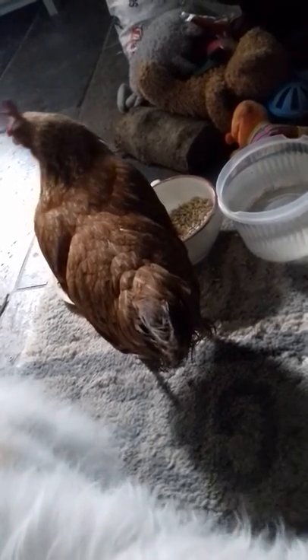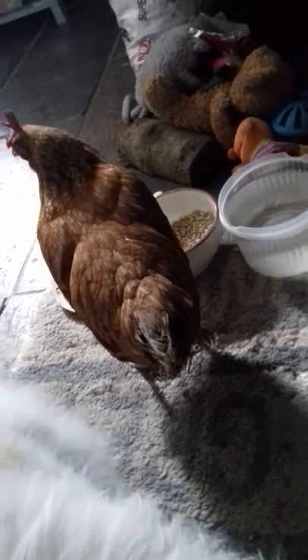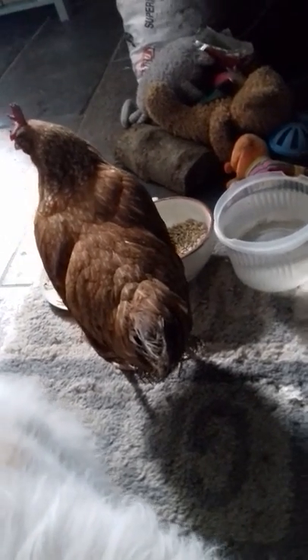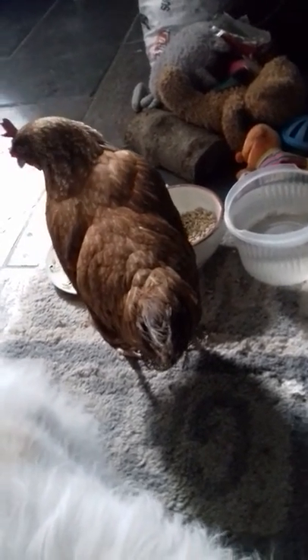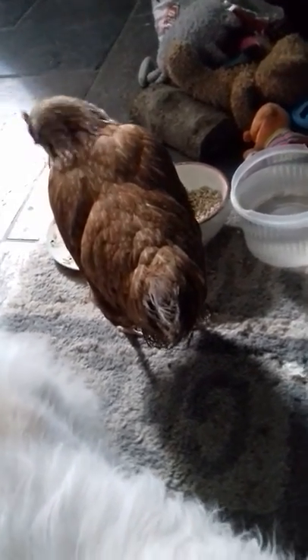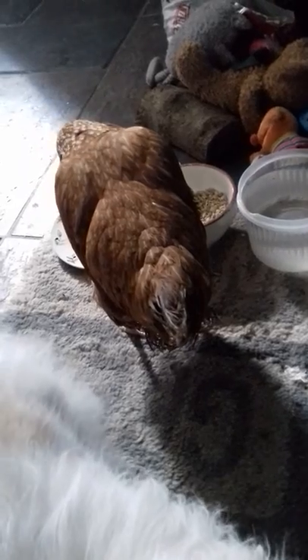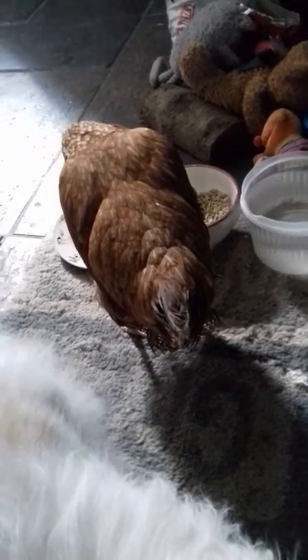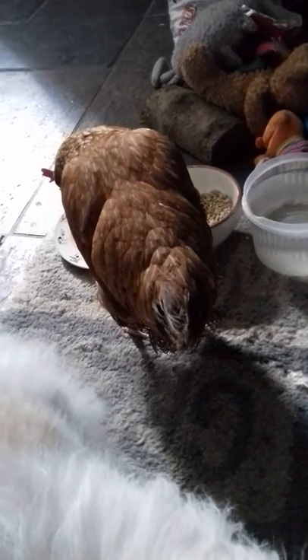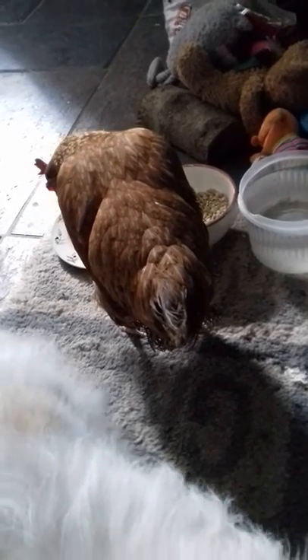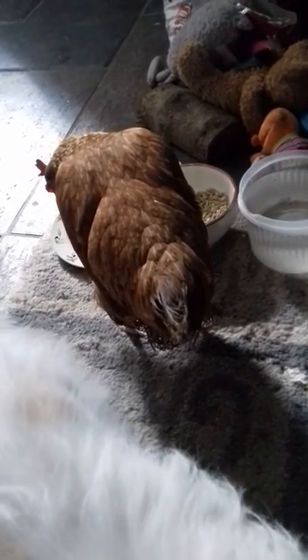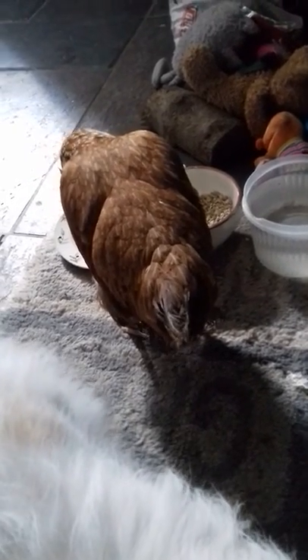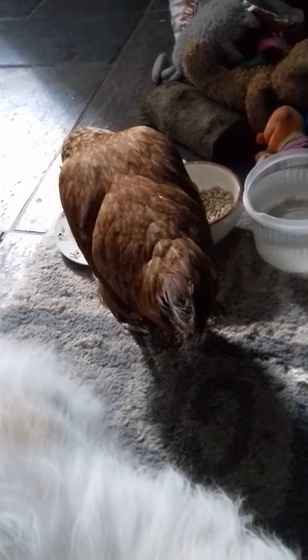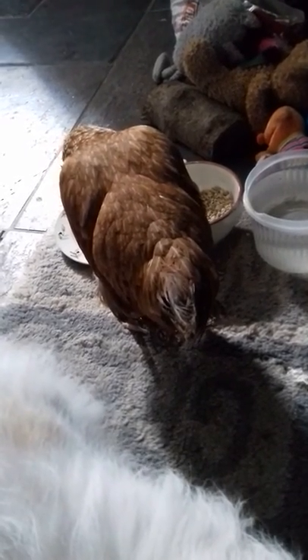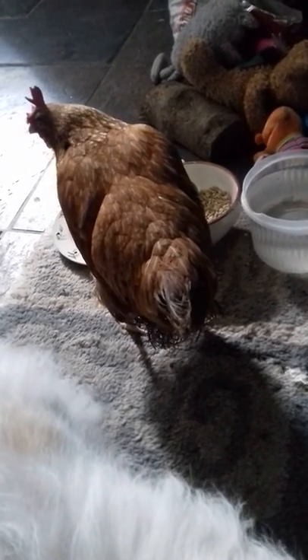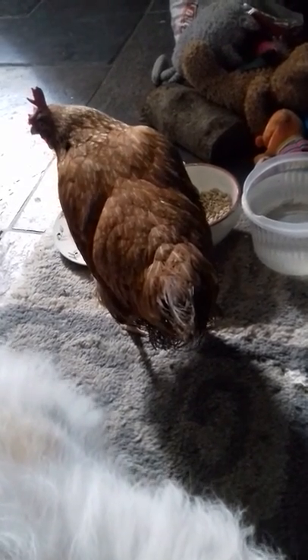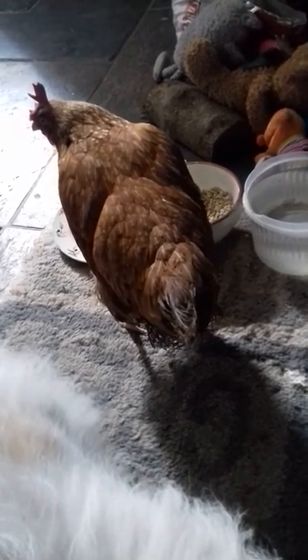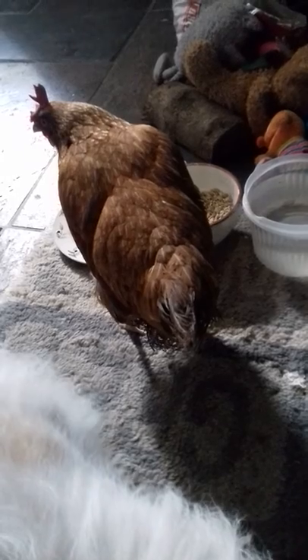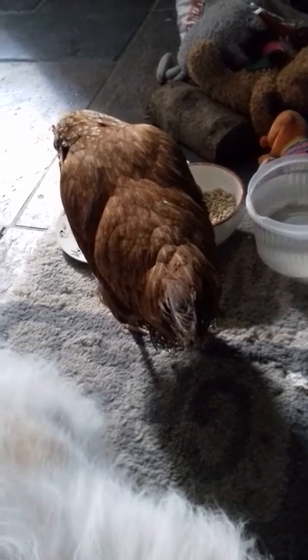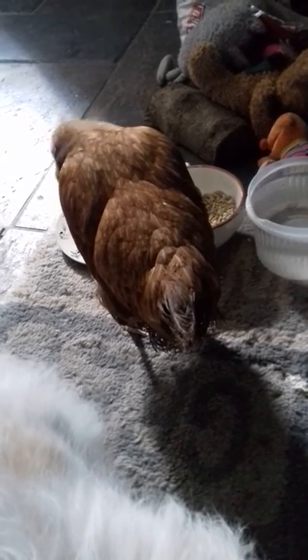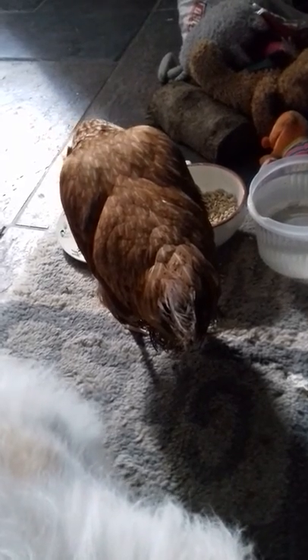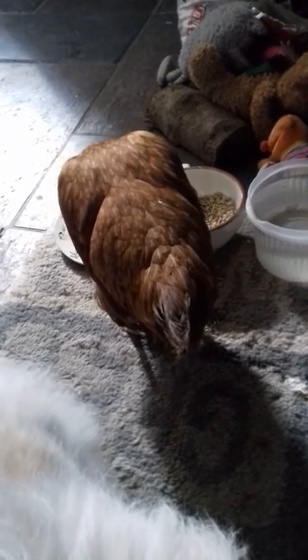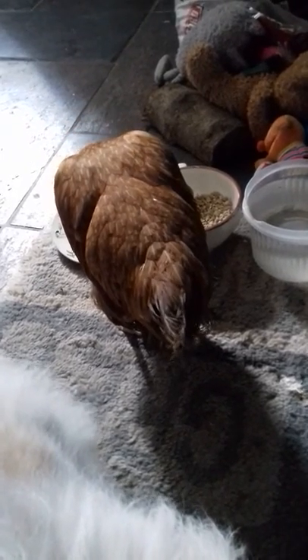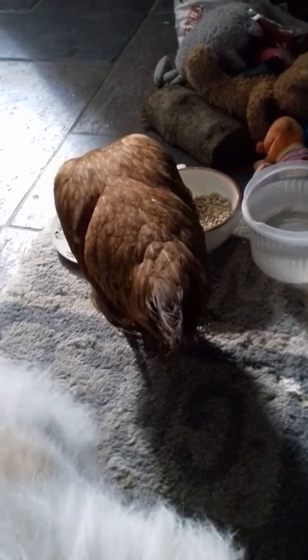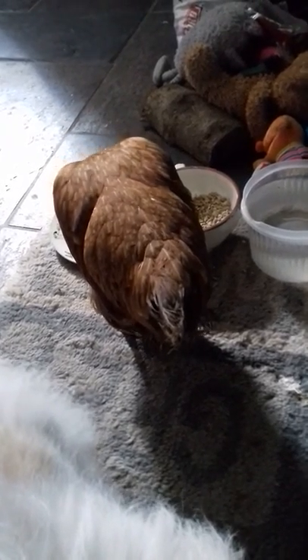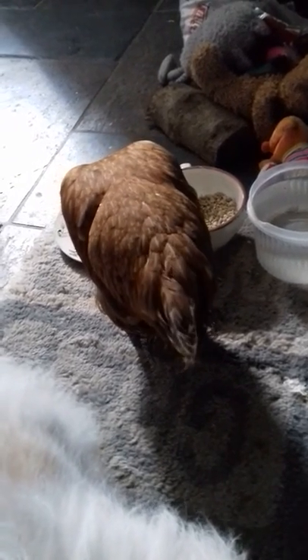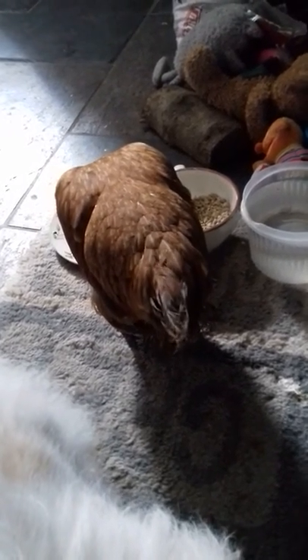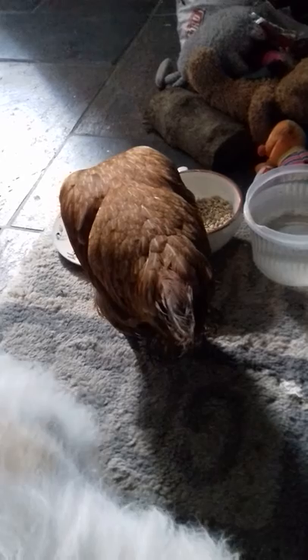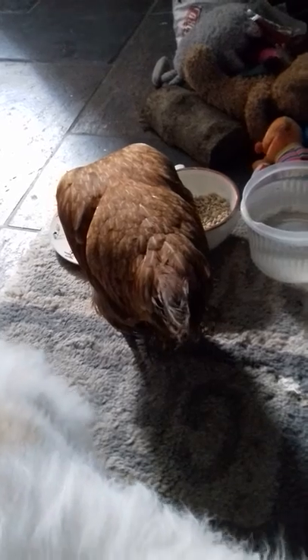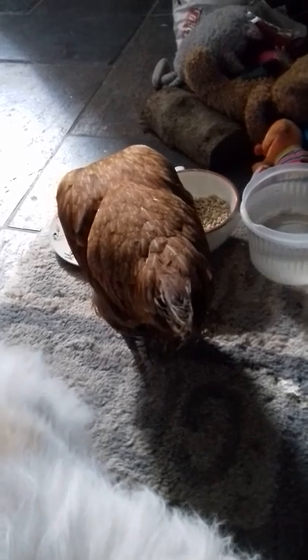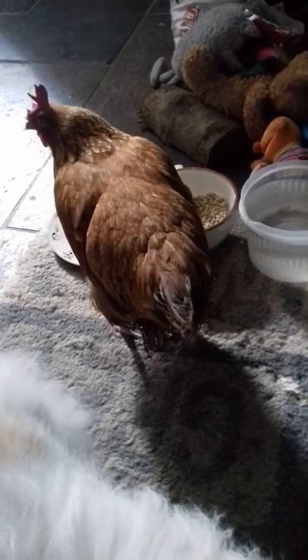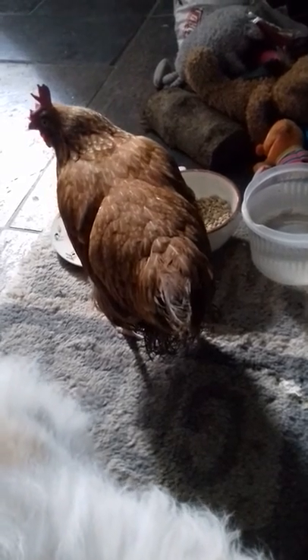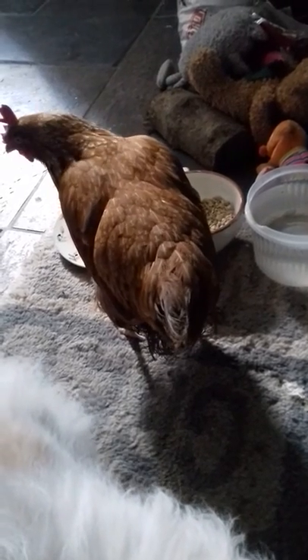A lot of people refer to it as water belly in hens. It gives them a horrible death — they end up drowning in their own fluid. The fluid crushes their internal organs.